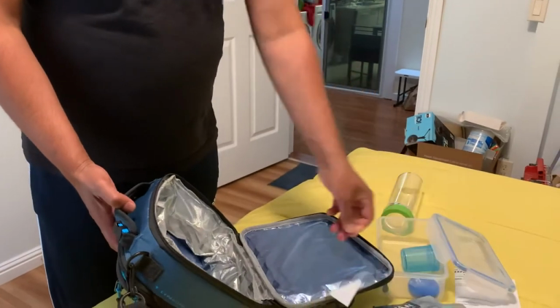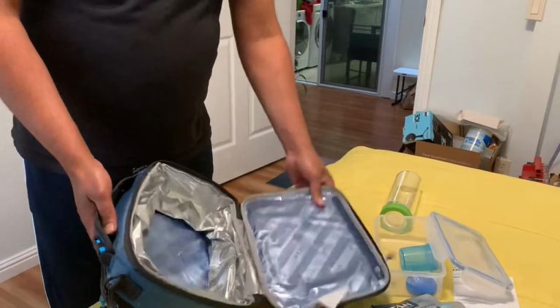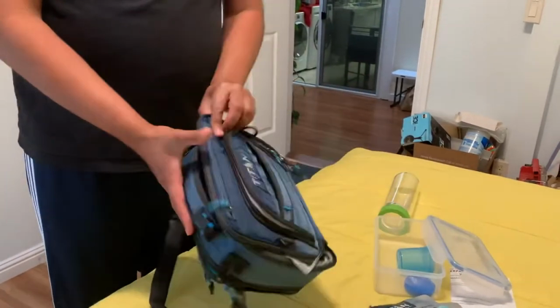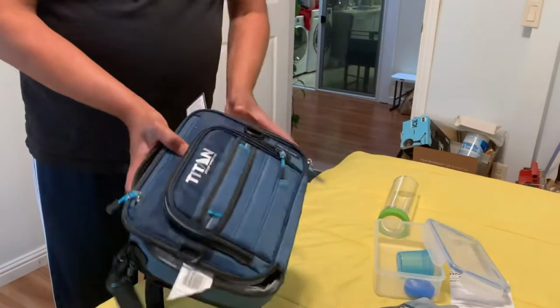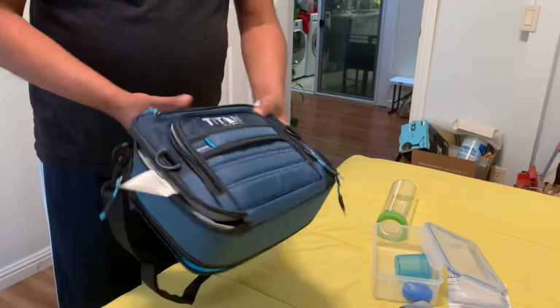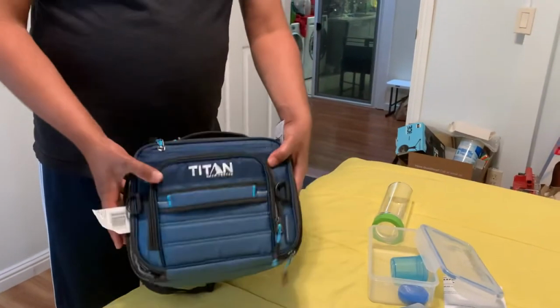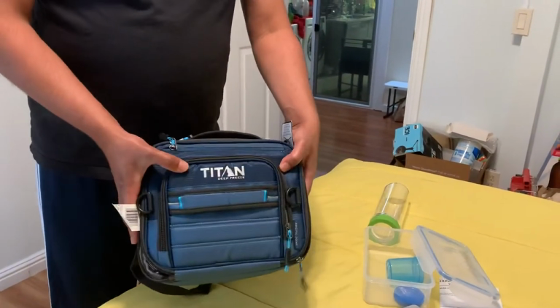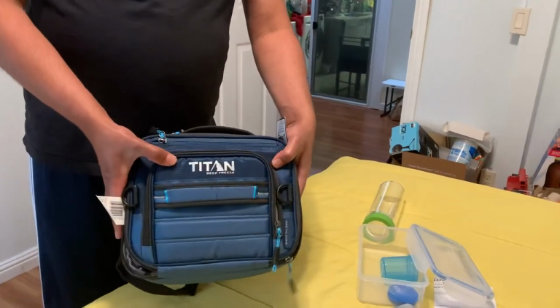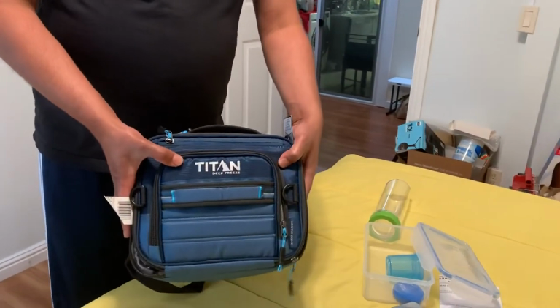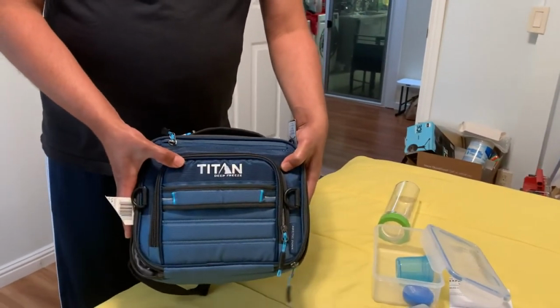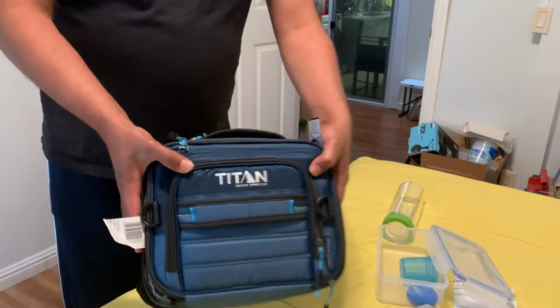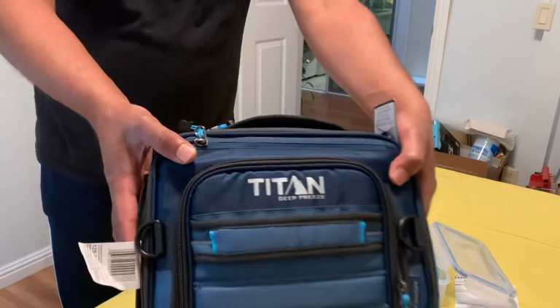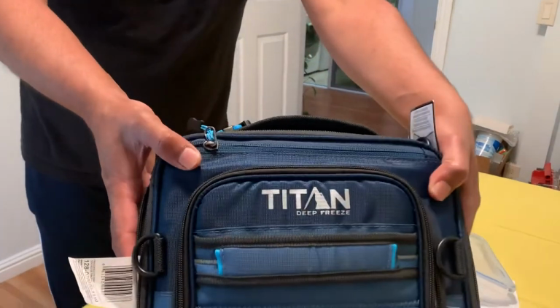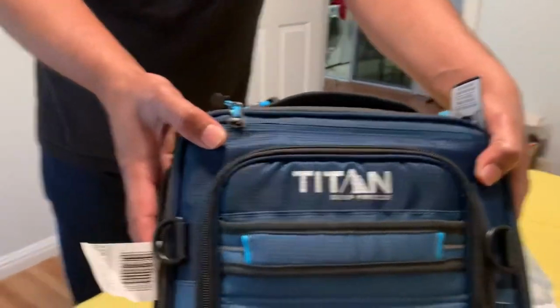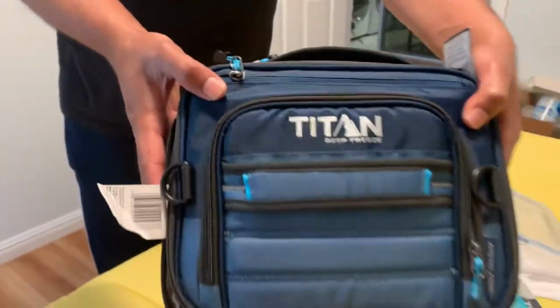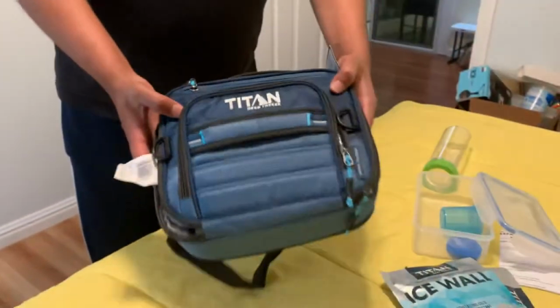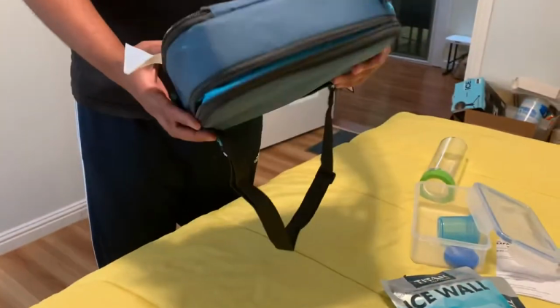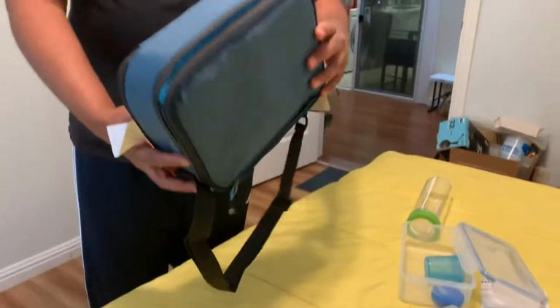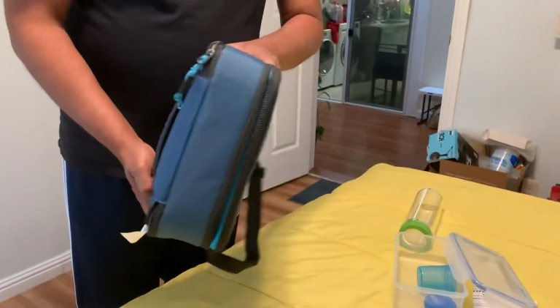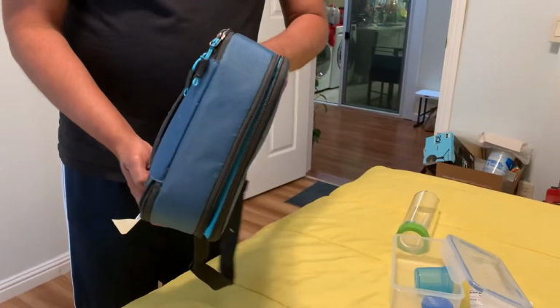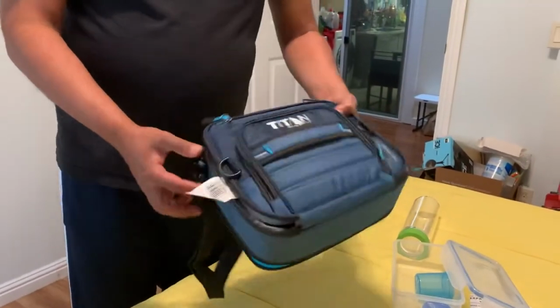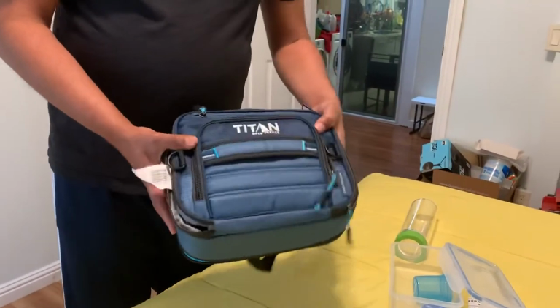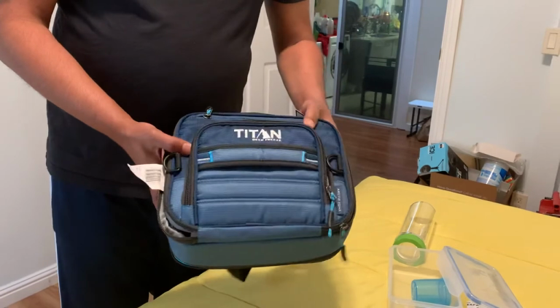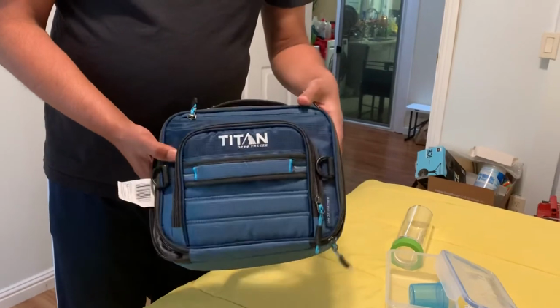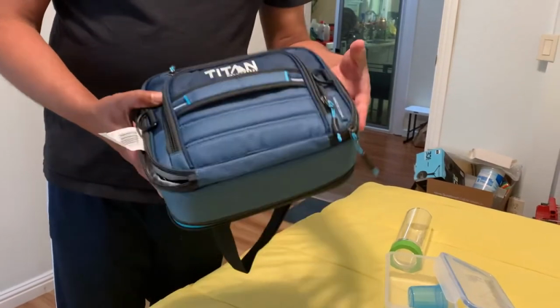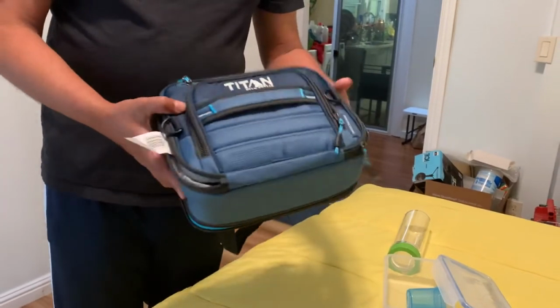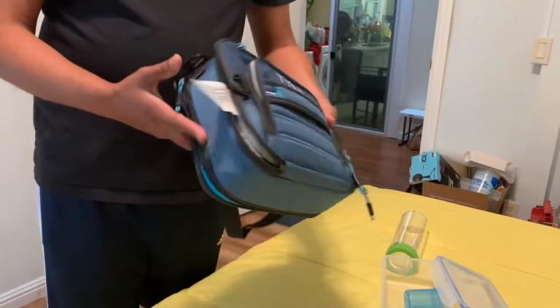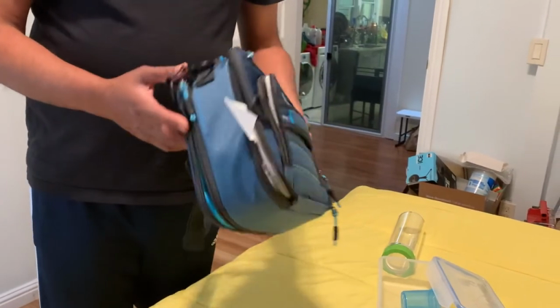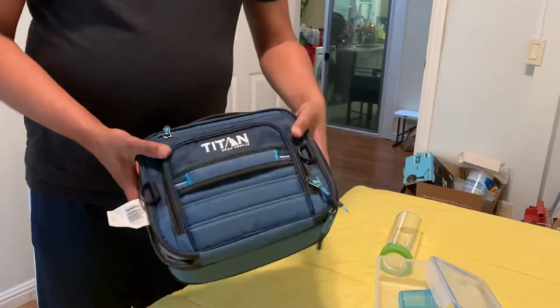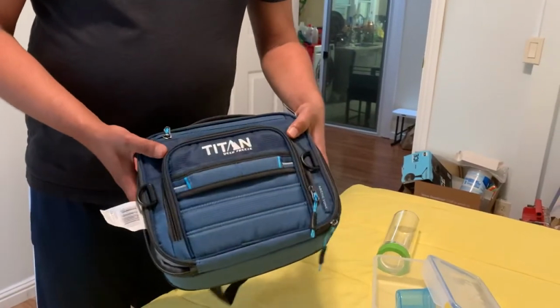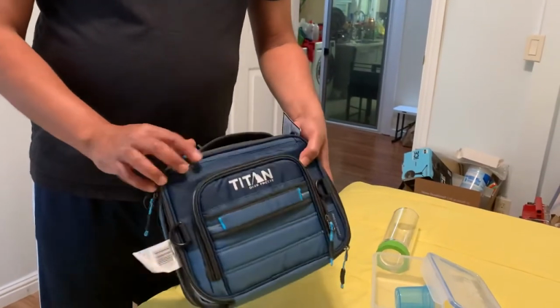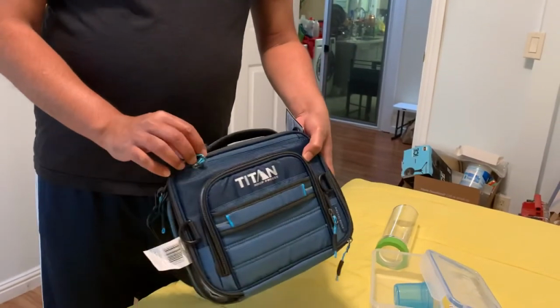Anyway, that's all. This is a bag by Titan, and if you're interested it's at Costco for 15 or 16 bucks I guess. Thank you for watching.